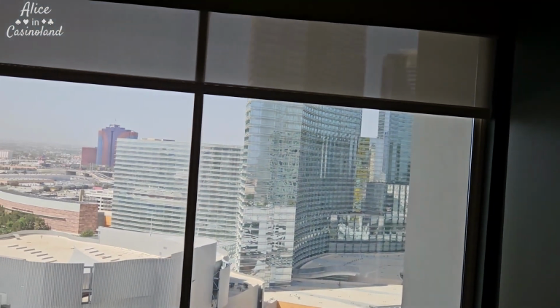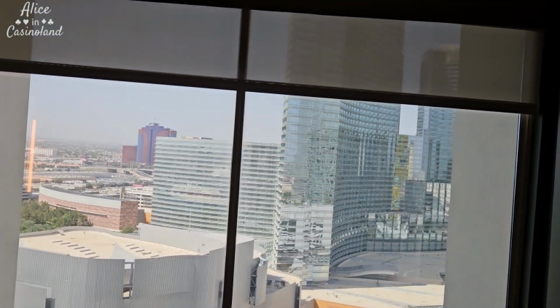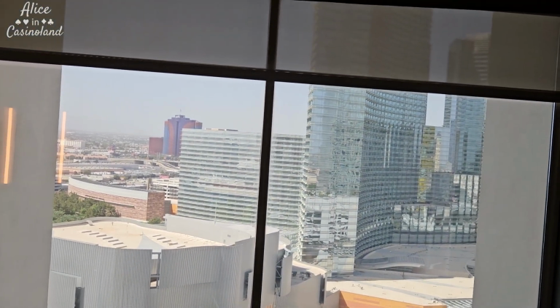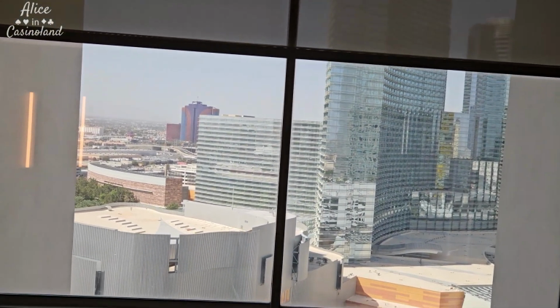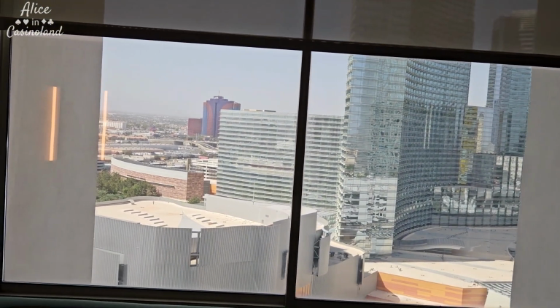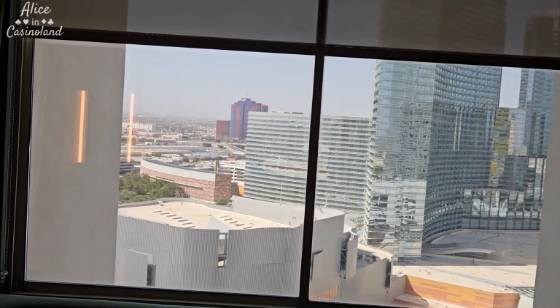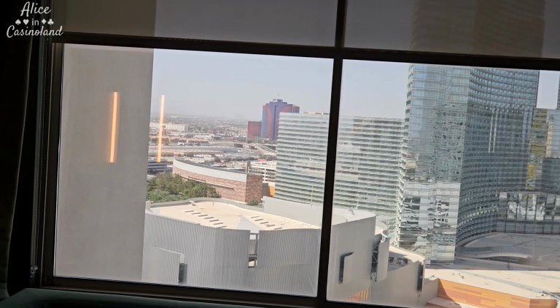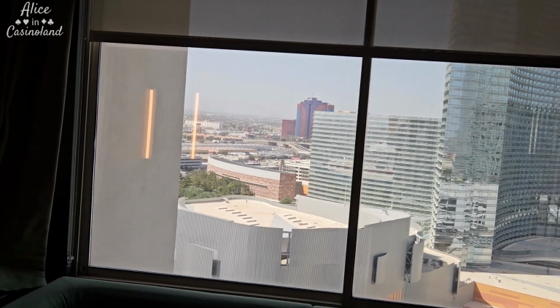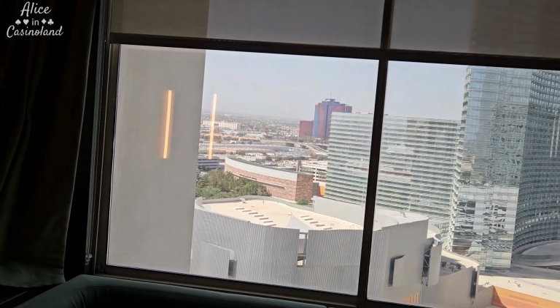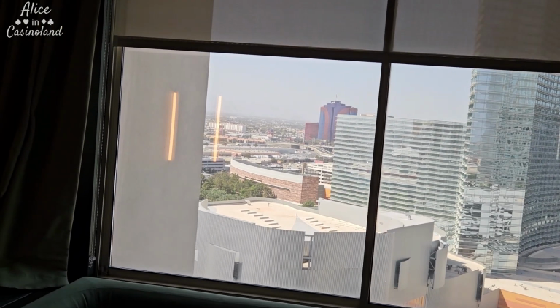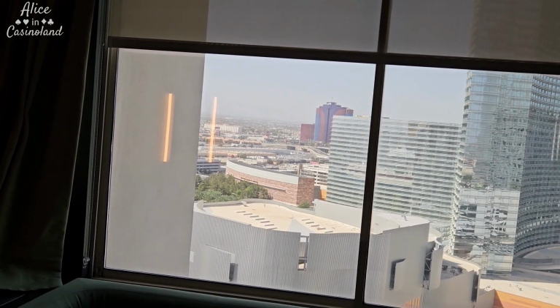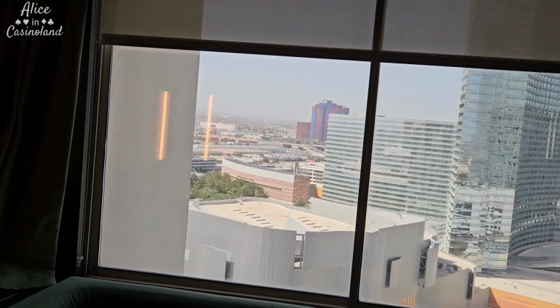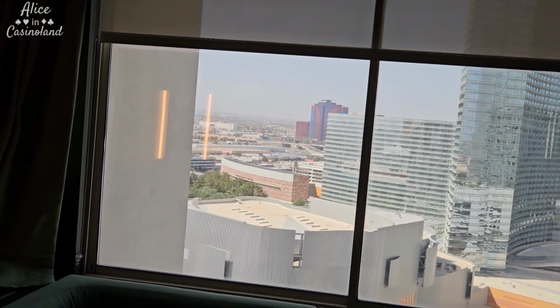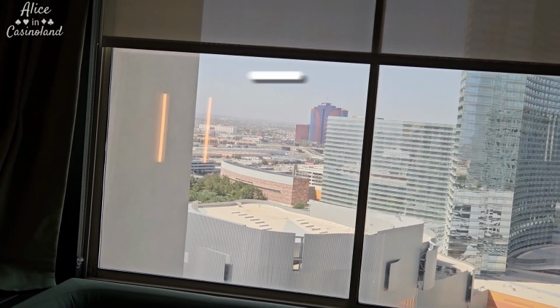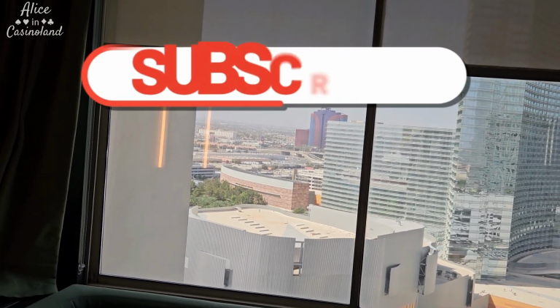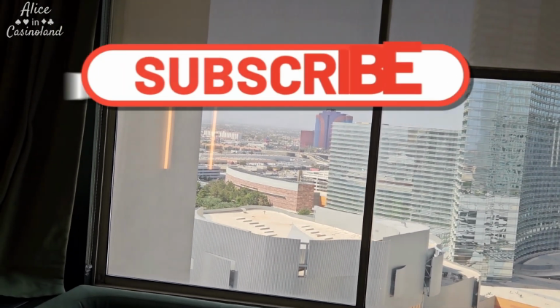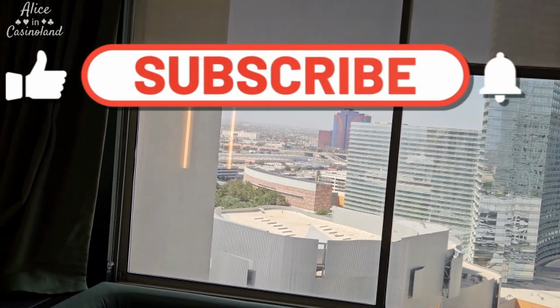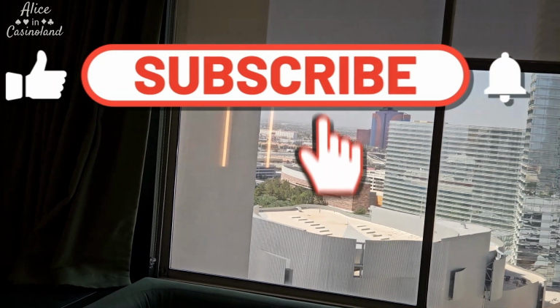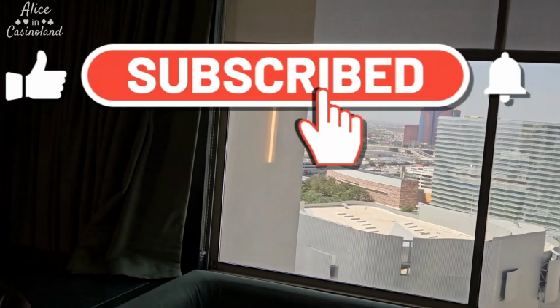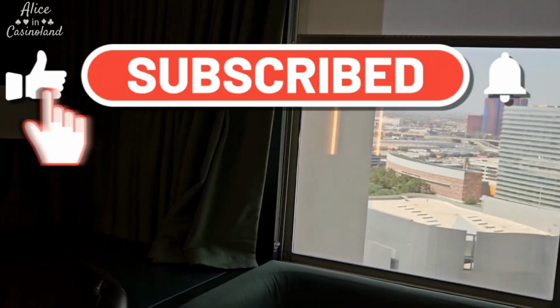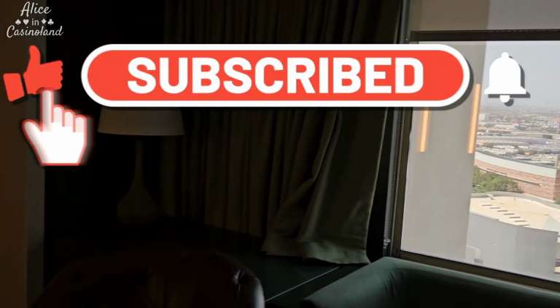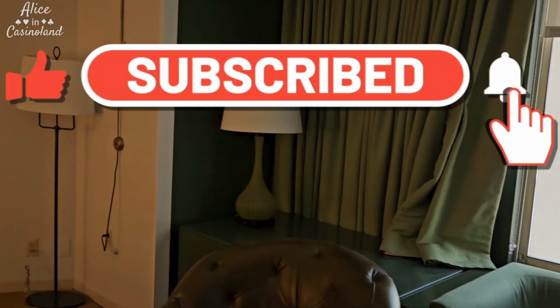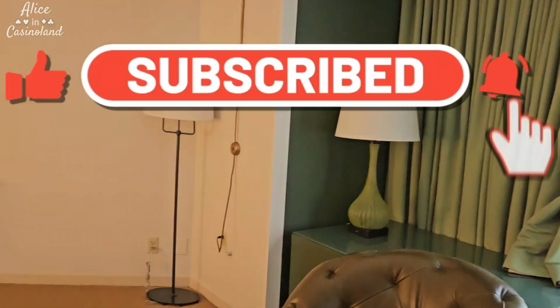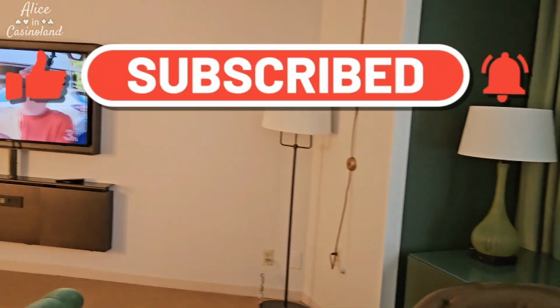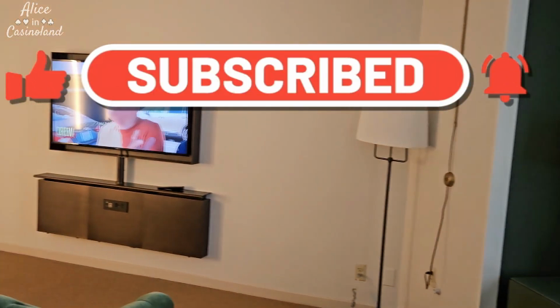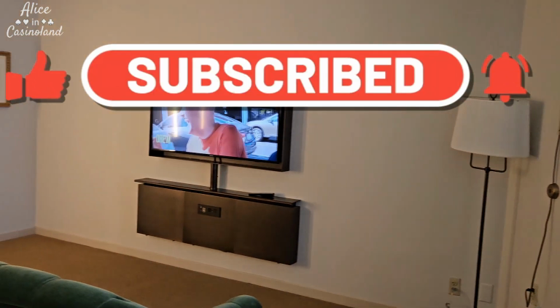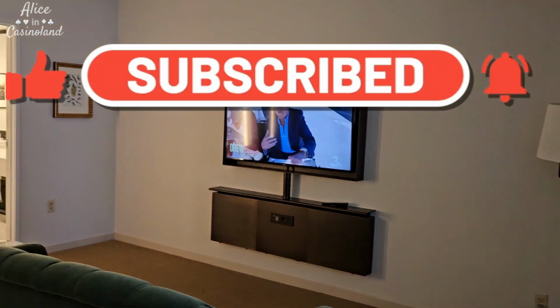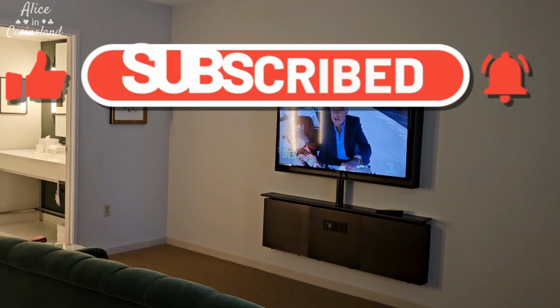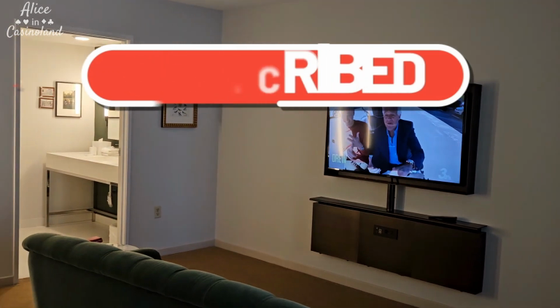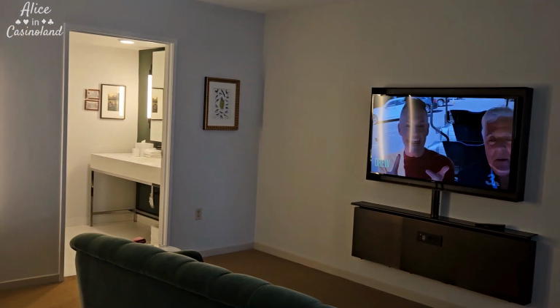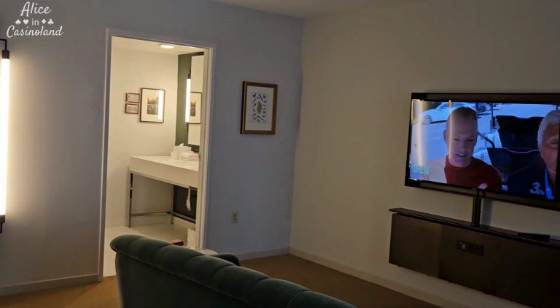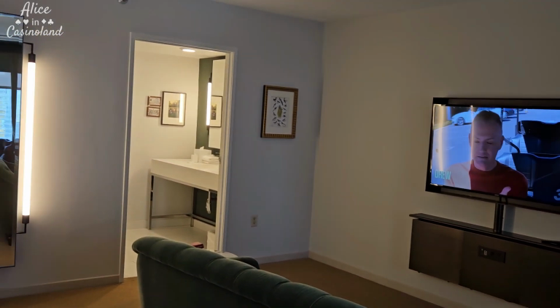So guys, that is the room. If you have any questions about the room, leave me a comment and I'd be happy to answer, and I'll catch you a little later.